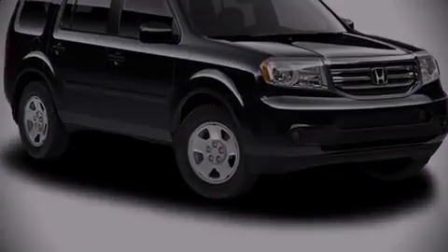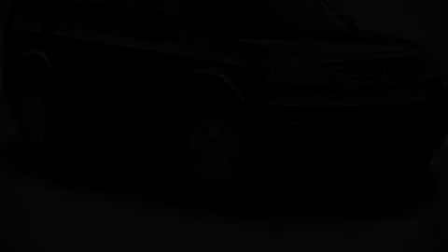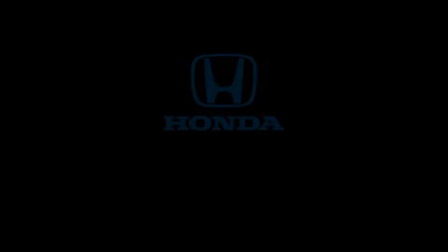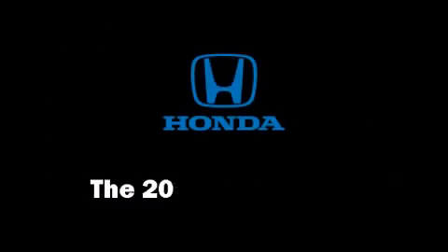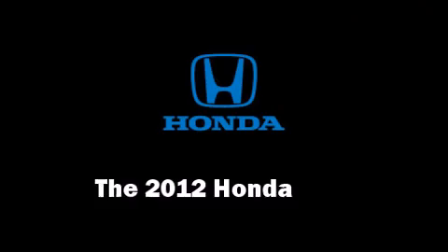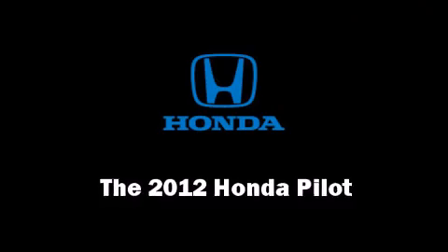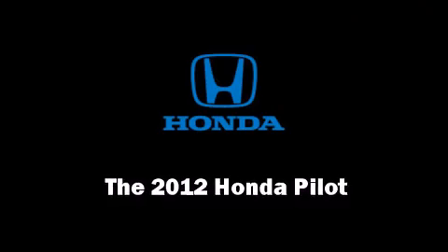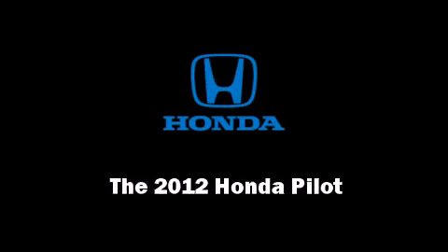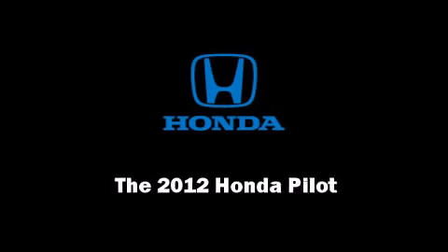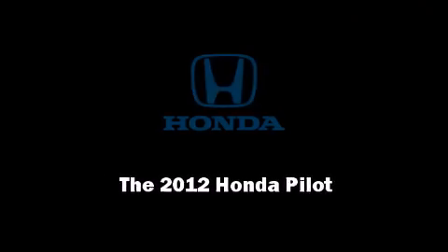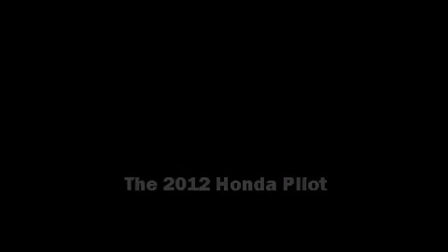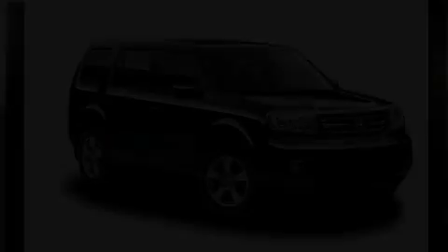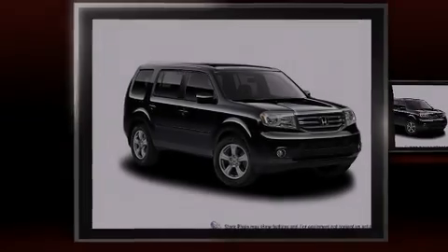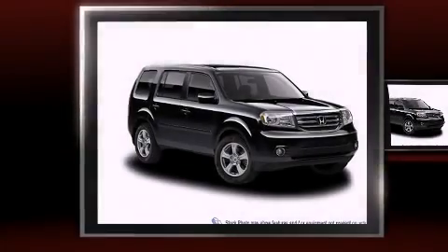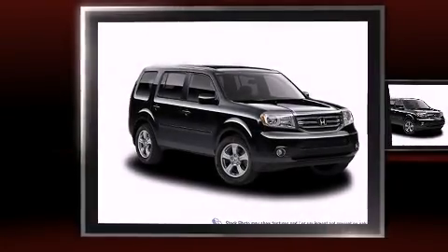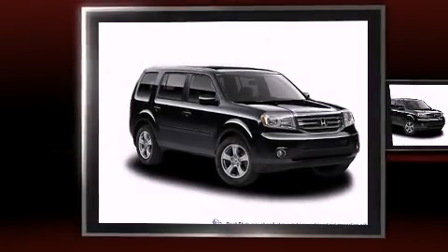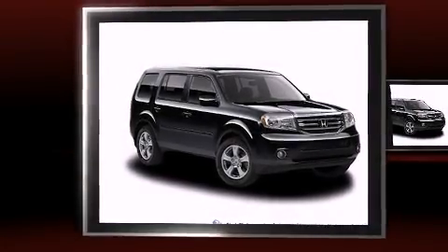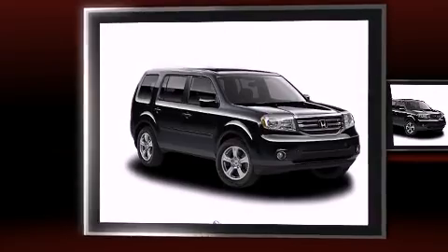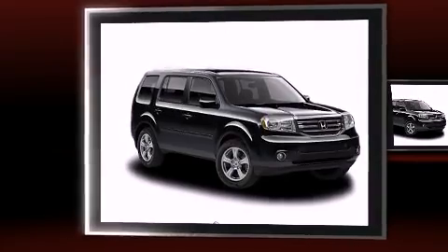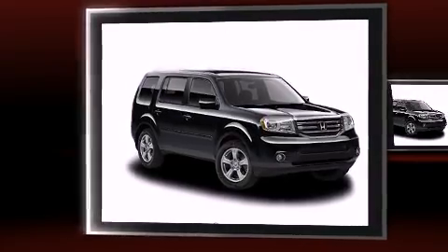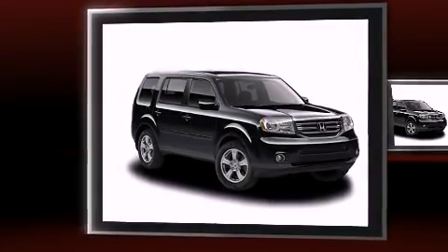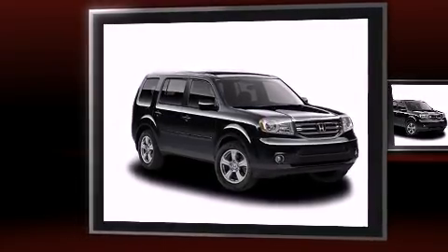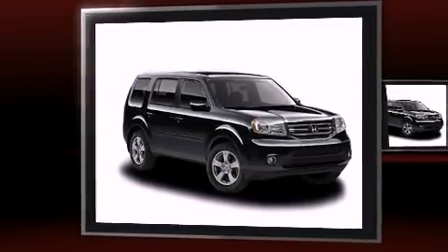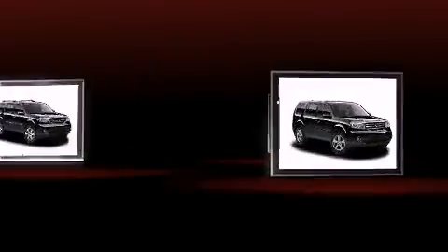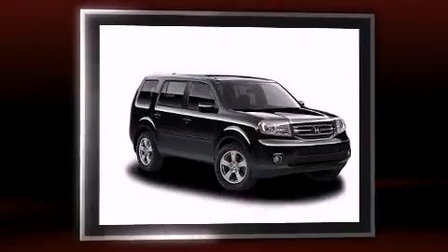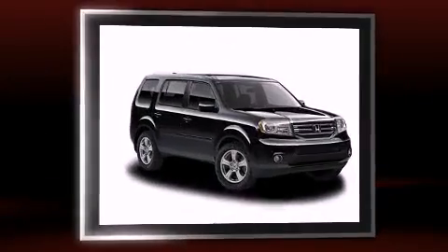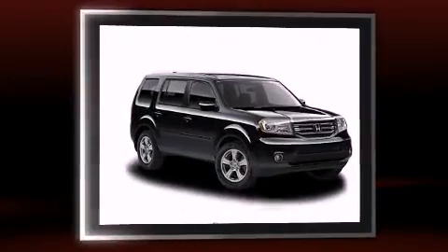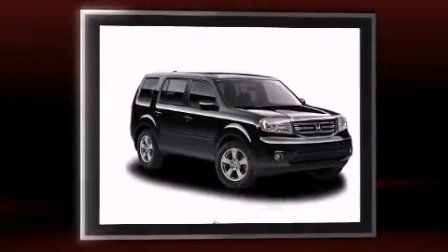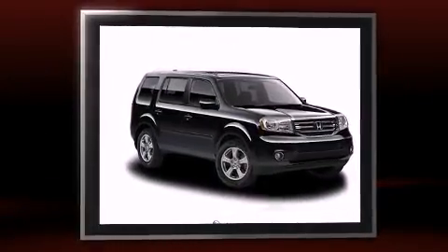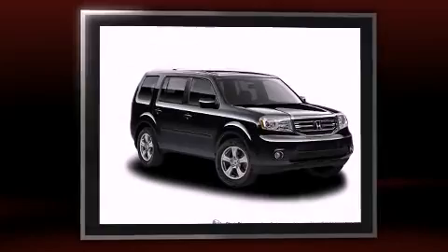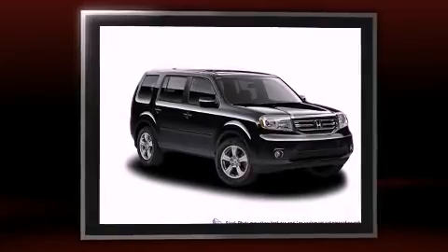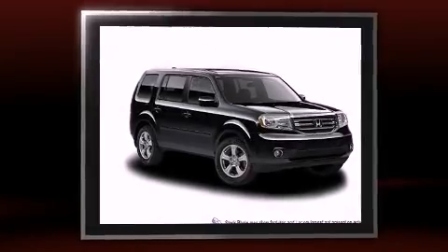The 2012 Honda Pilot. It features an automatic transmission, four-wheel drive, and a 3.5-liter six-cylinder engine.